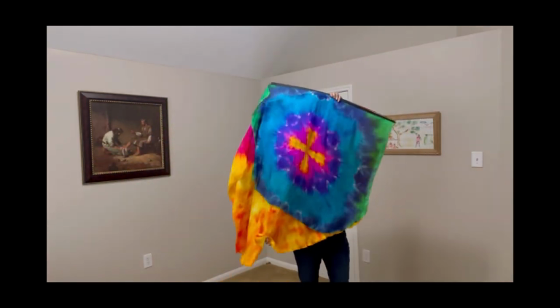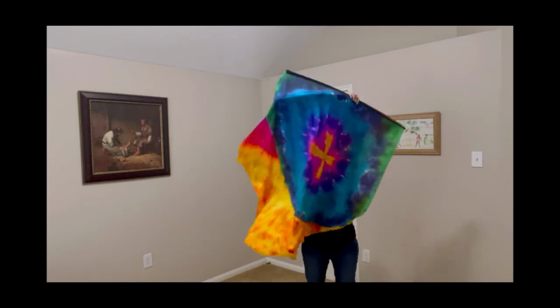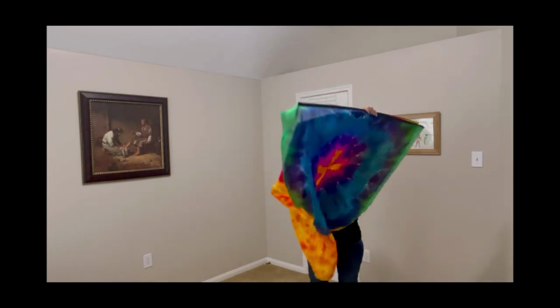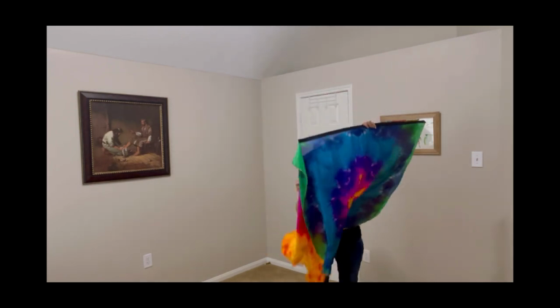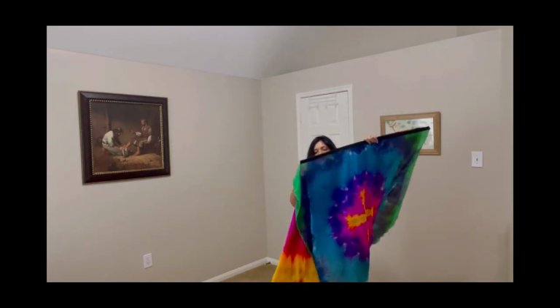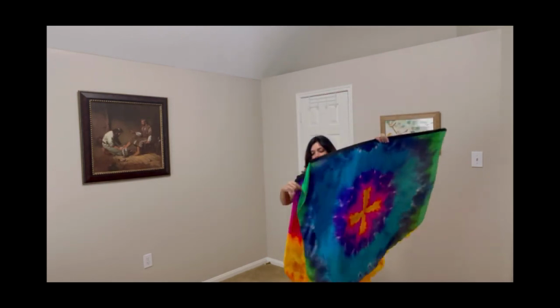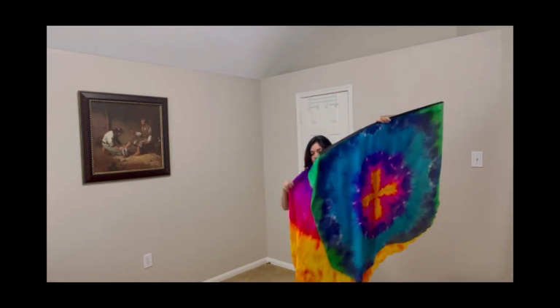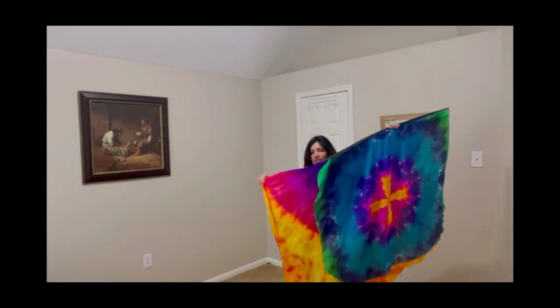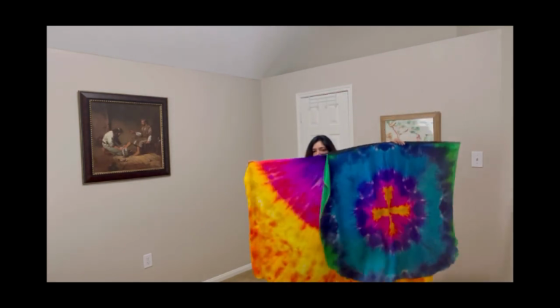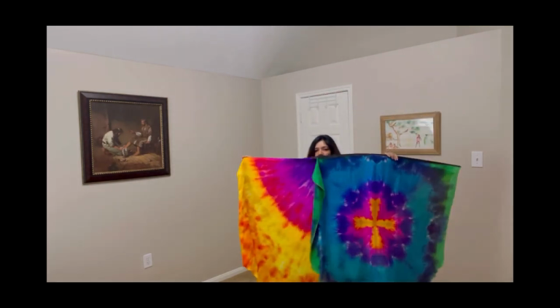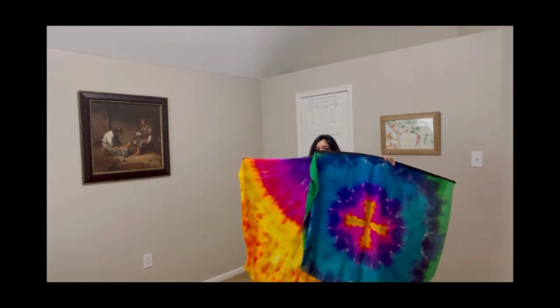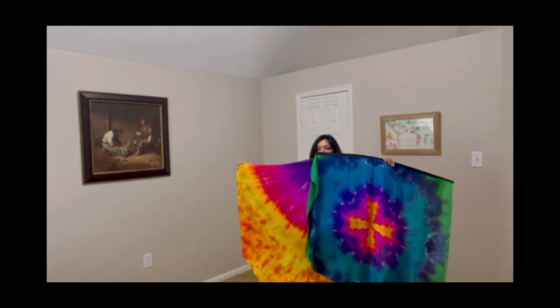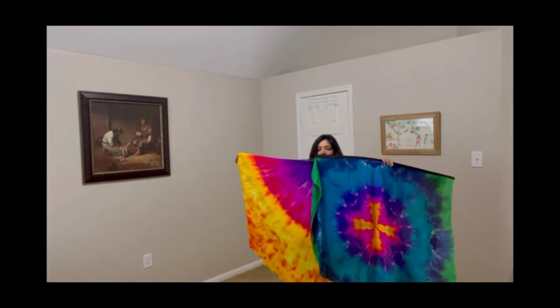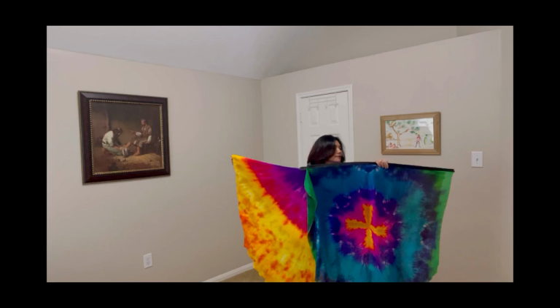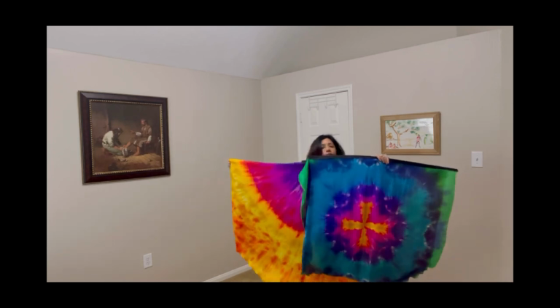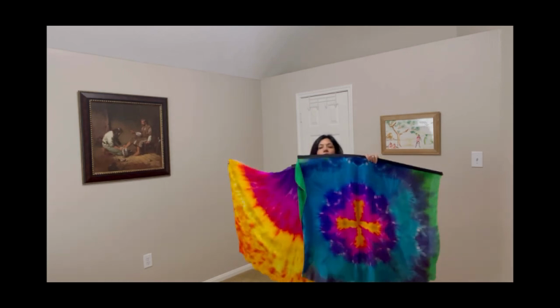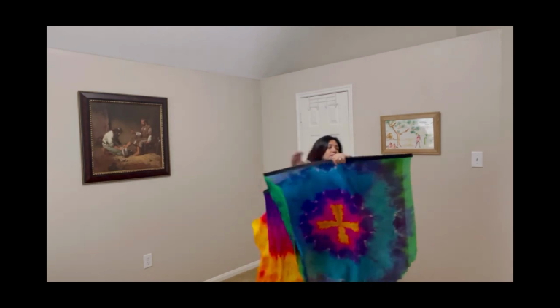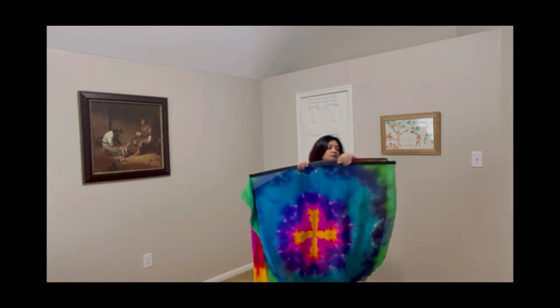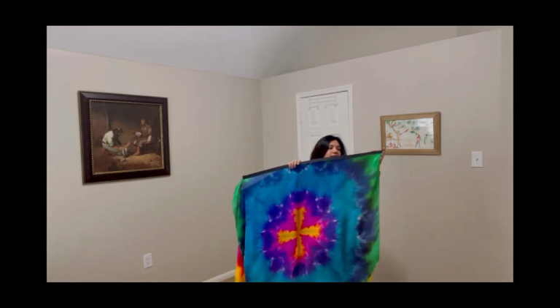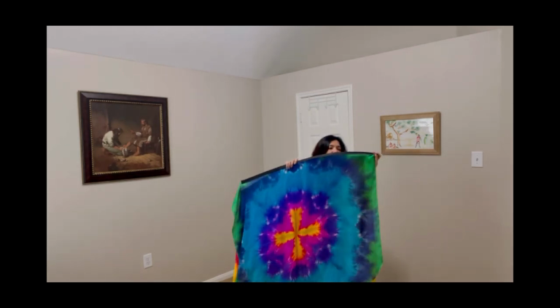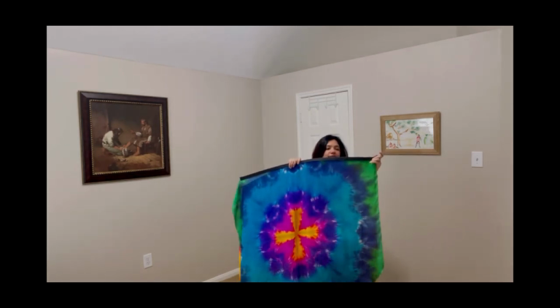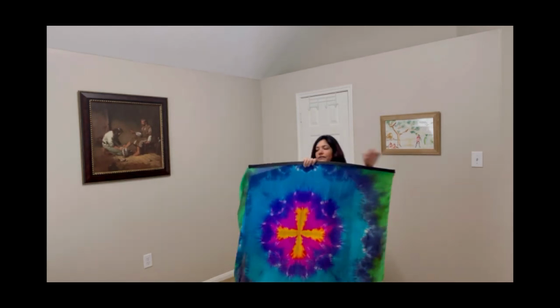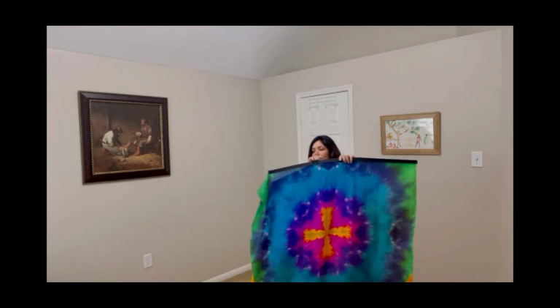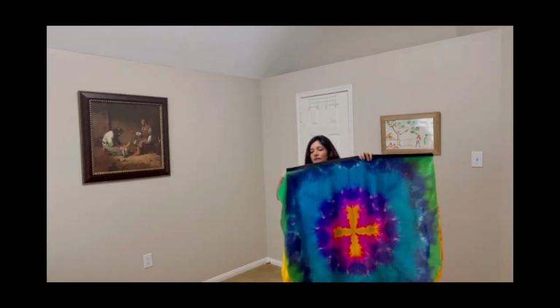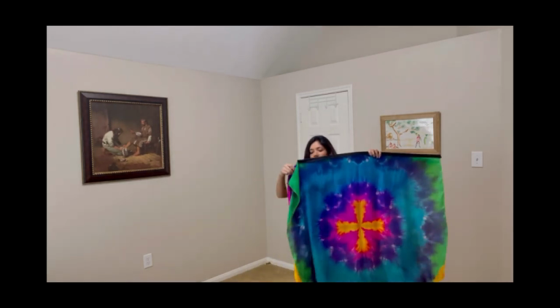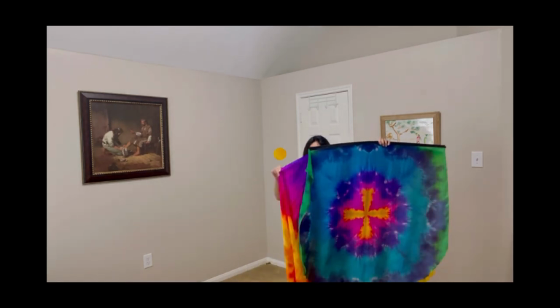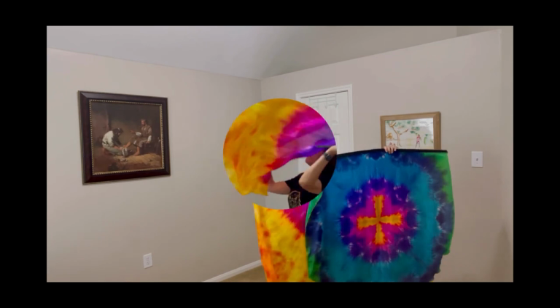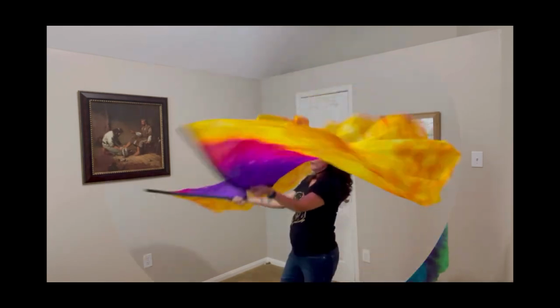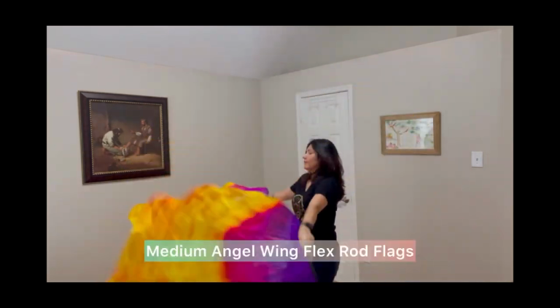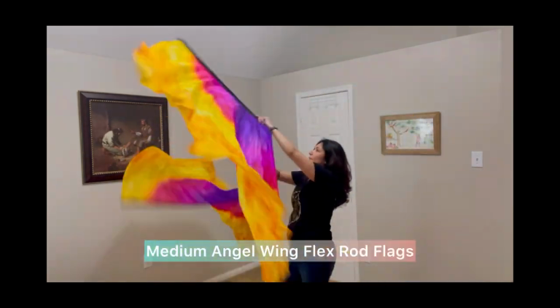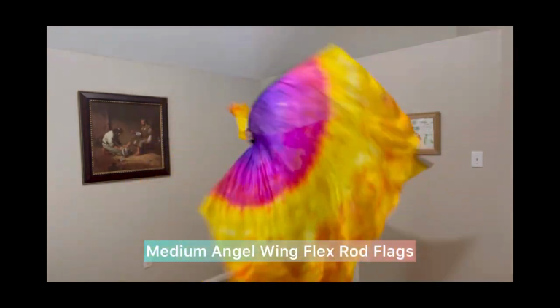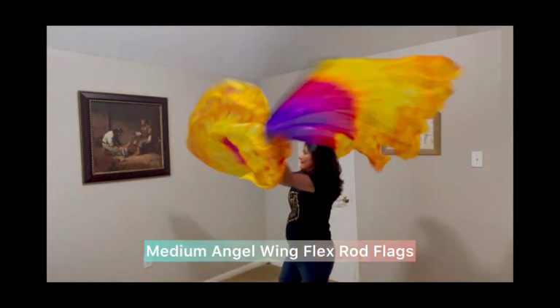Here's a comparison of my small flag to my medium-sized flag. The rods are the same size; however, the medium flag is about 45 inches wide and 60 inches long.